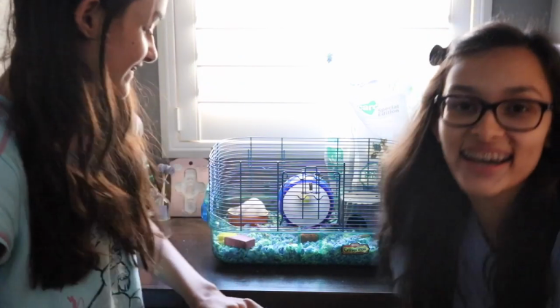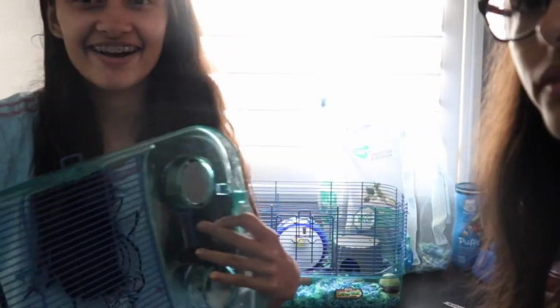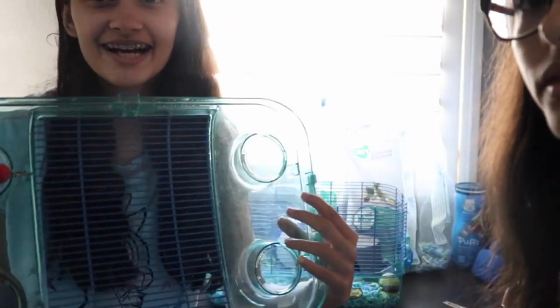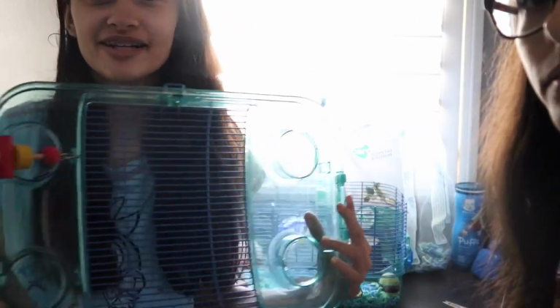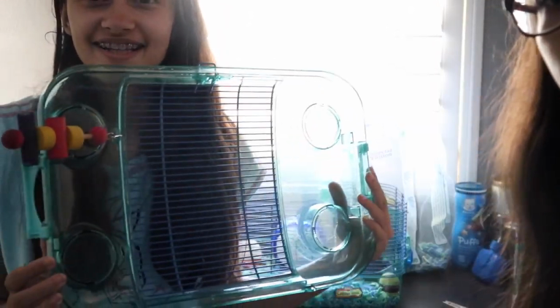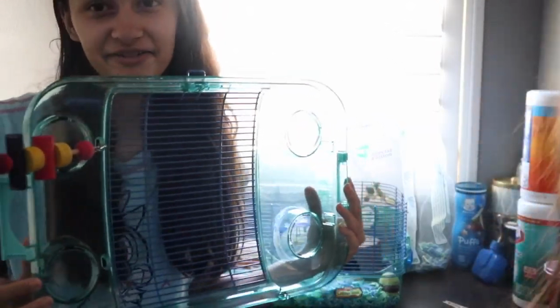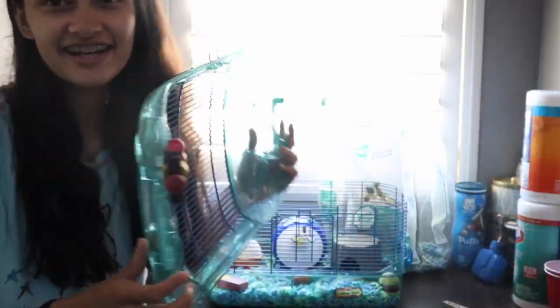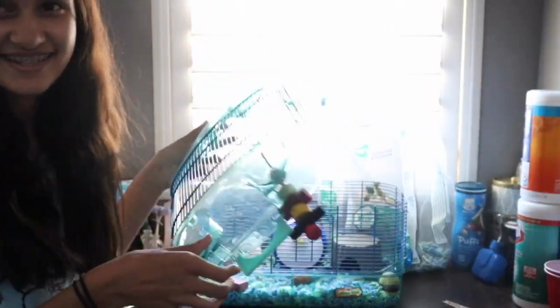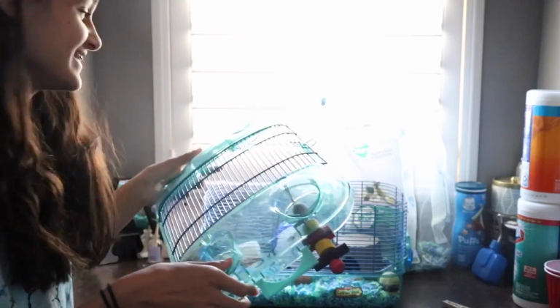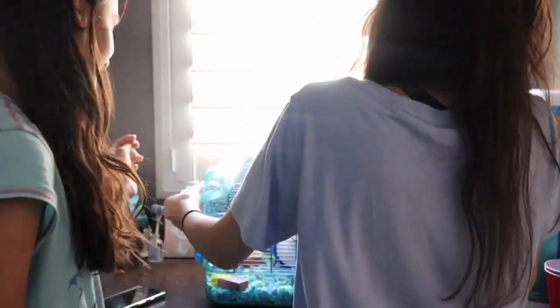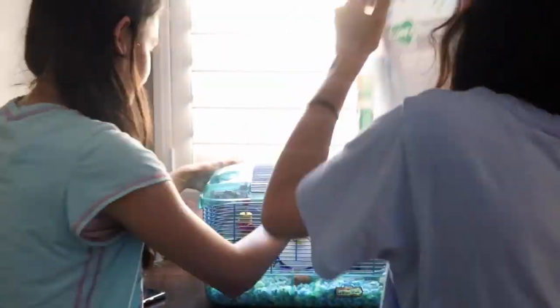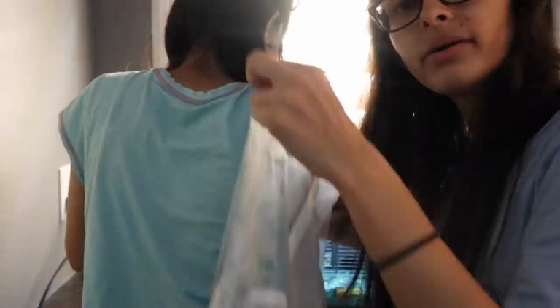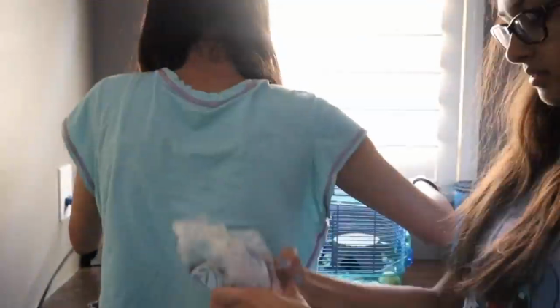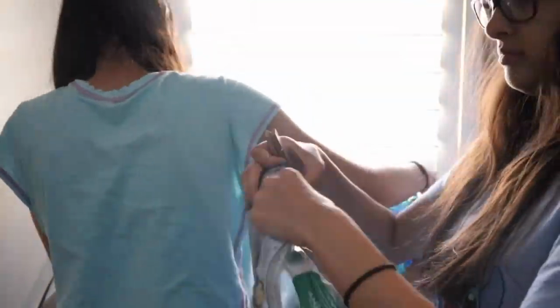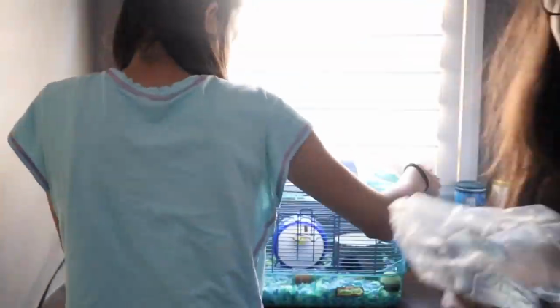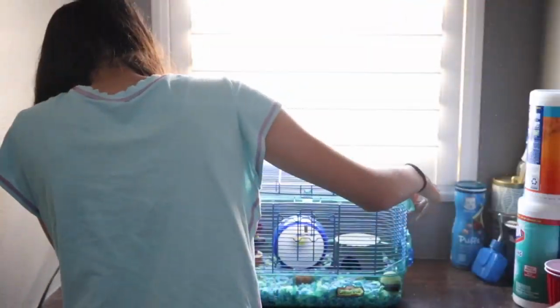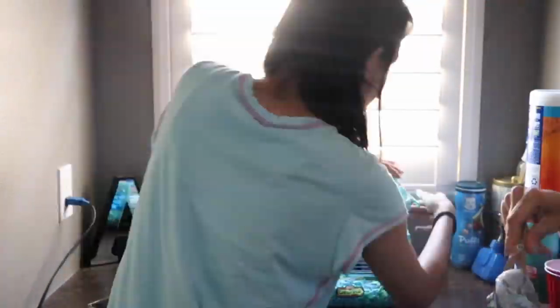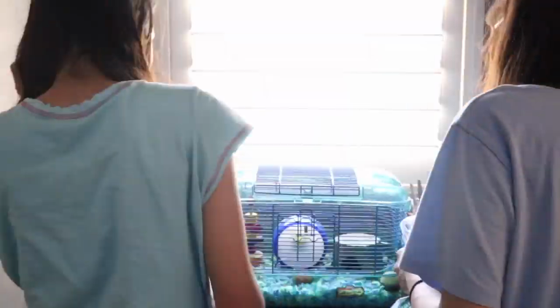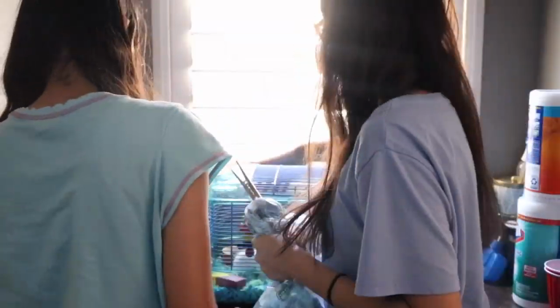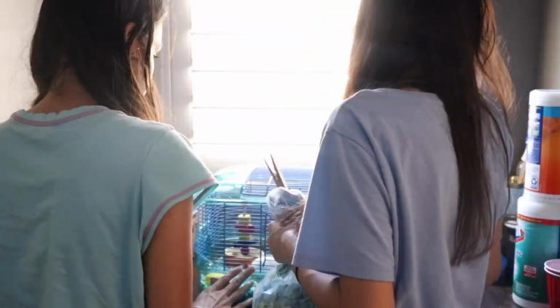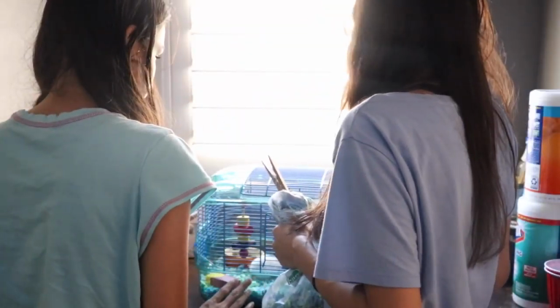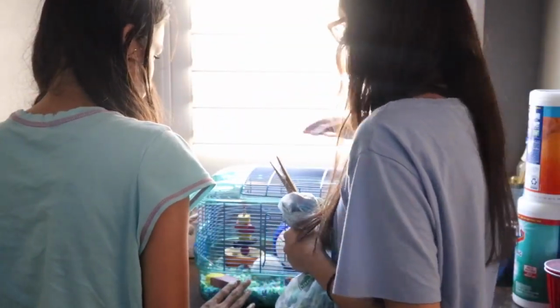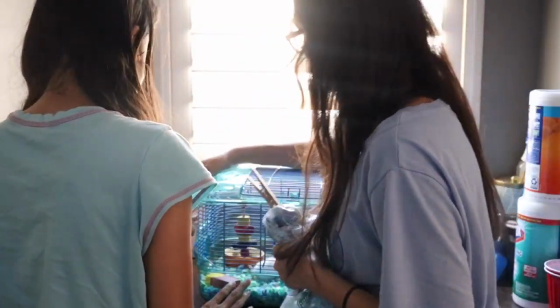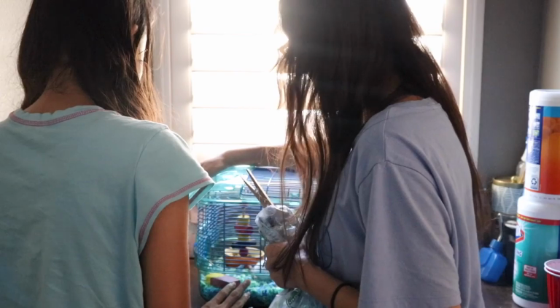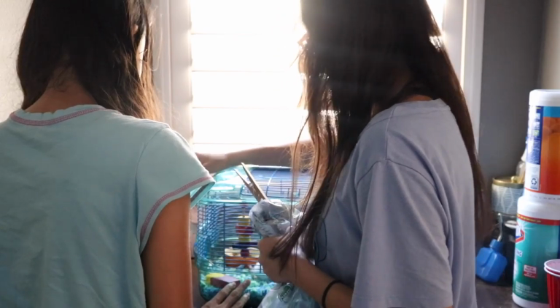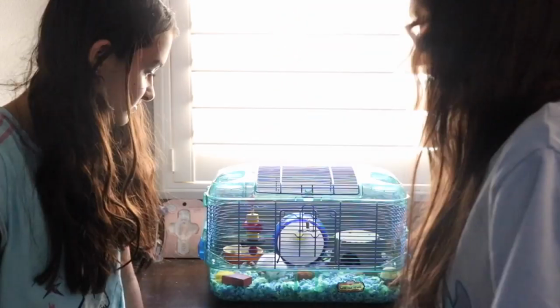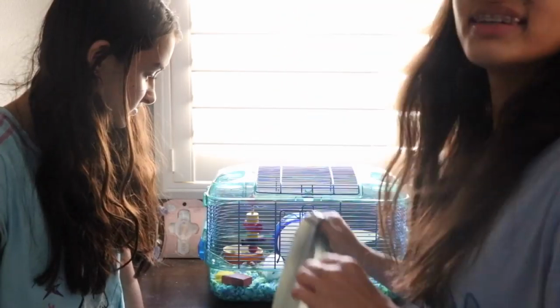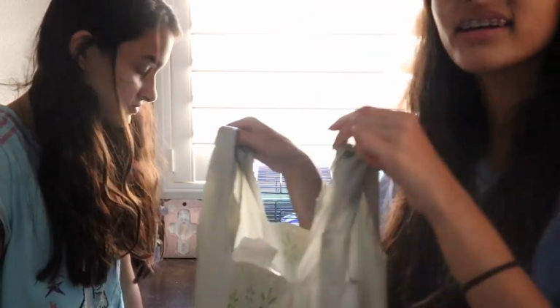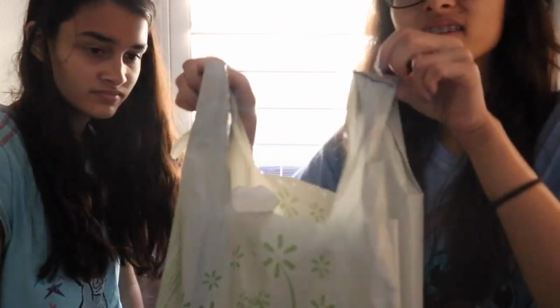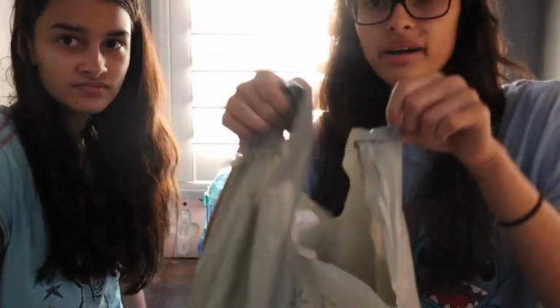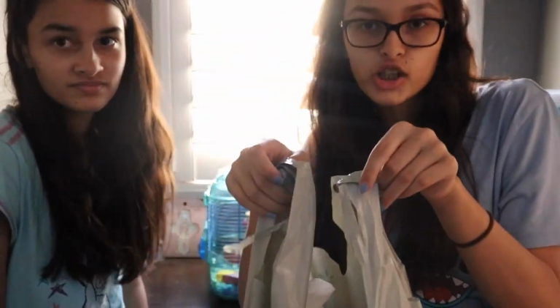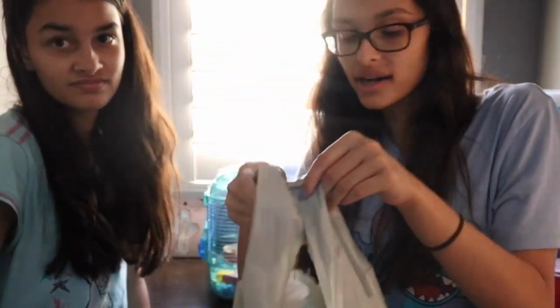Now we're going to be putting the roof back on his cage. And now the next step is to go dump off the trash.